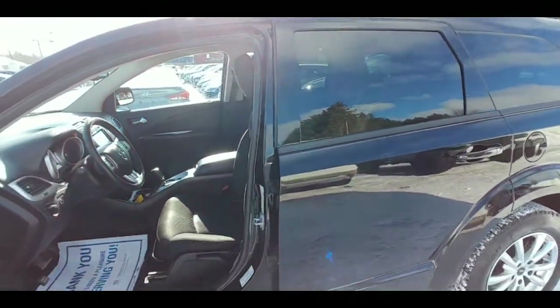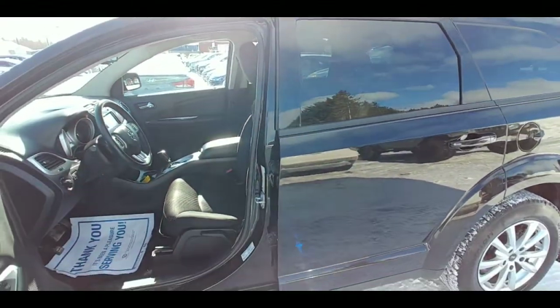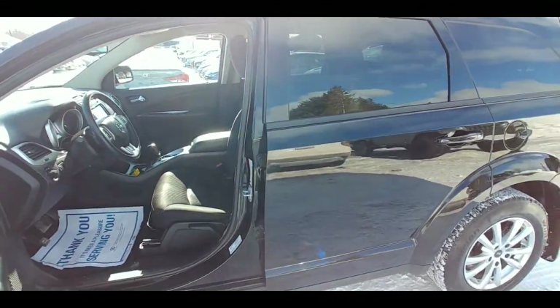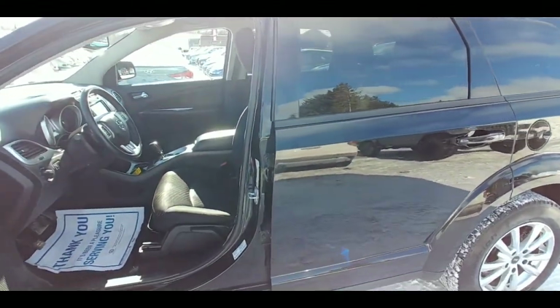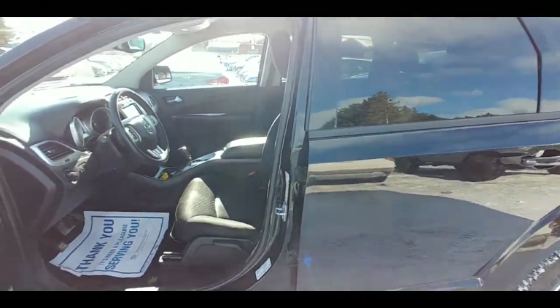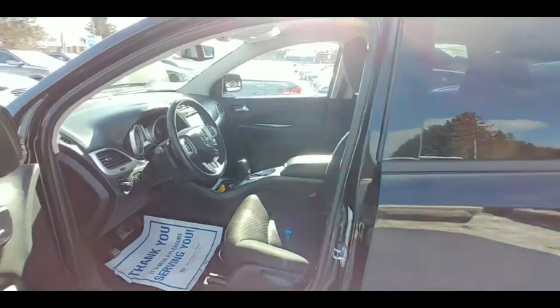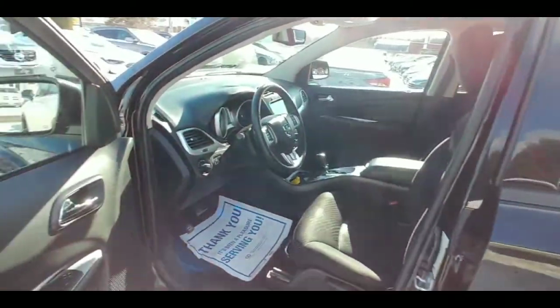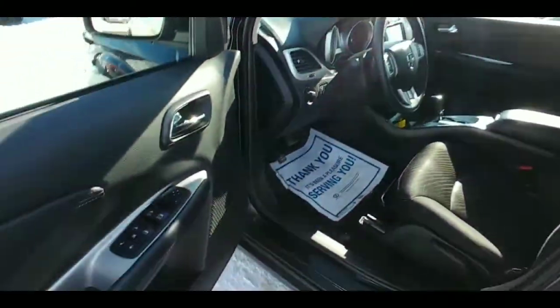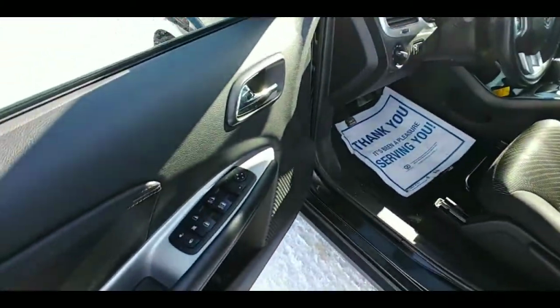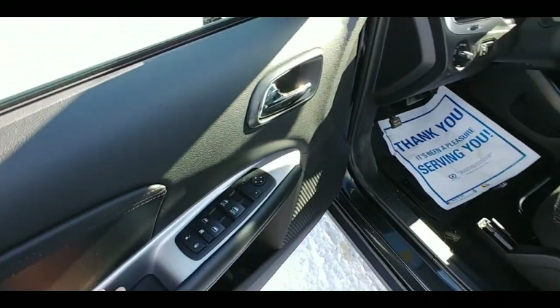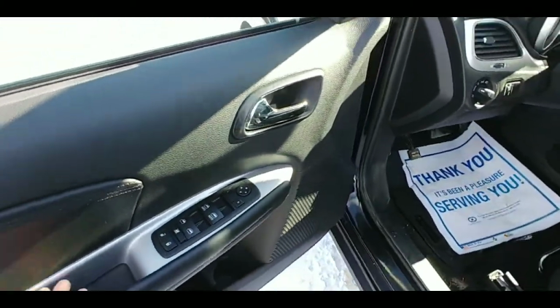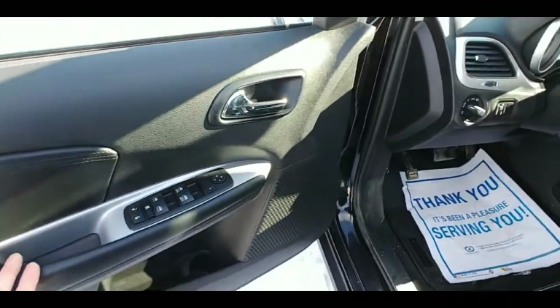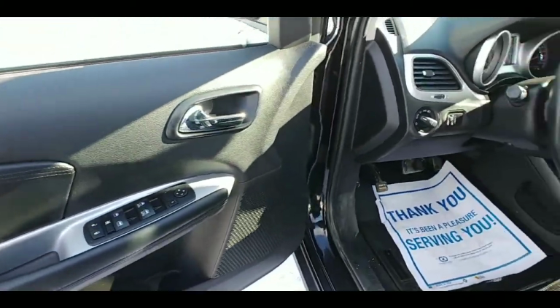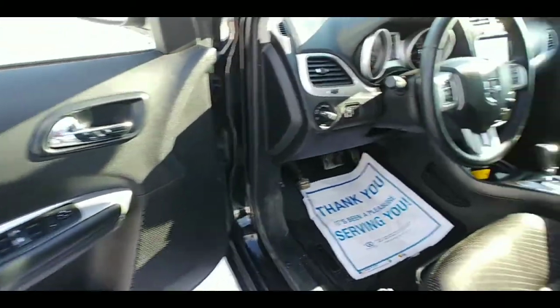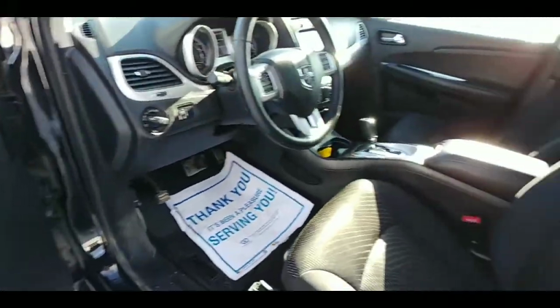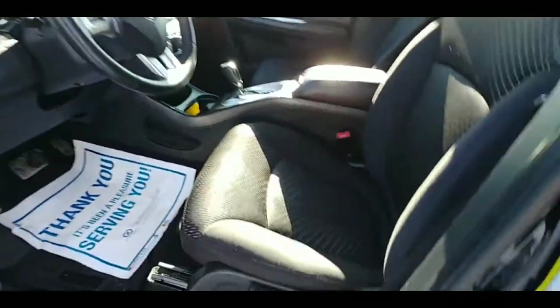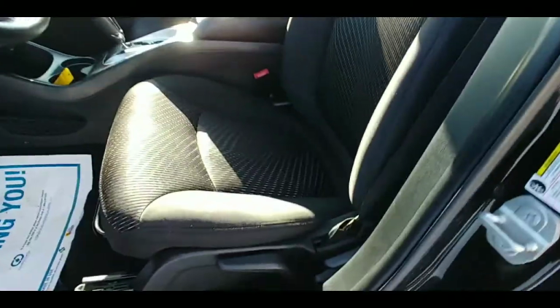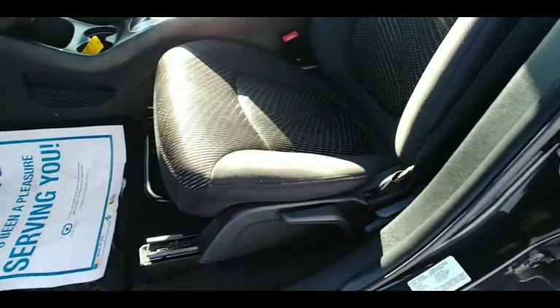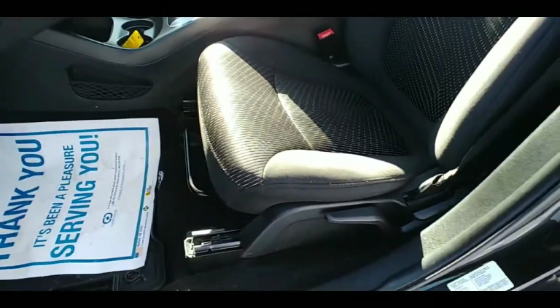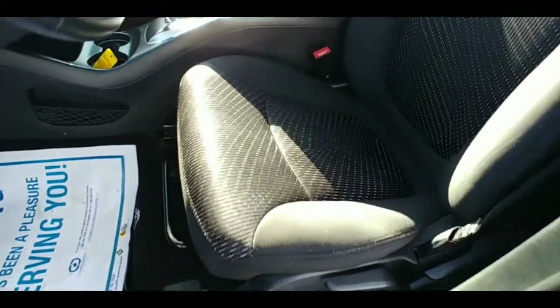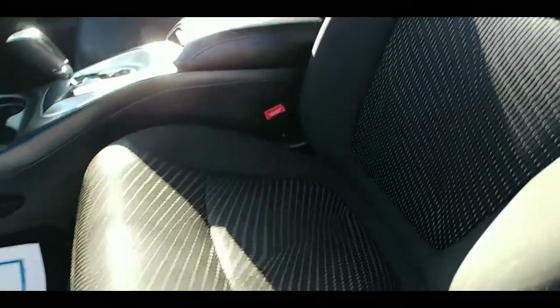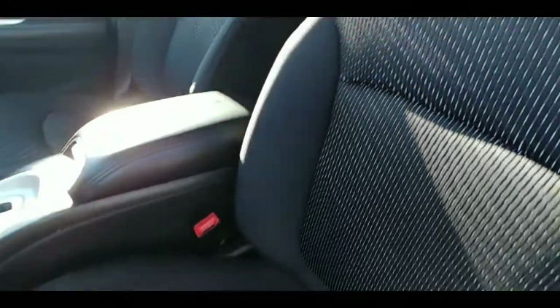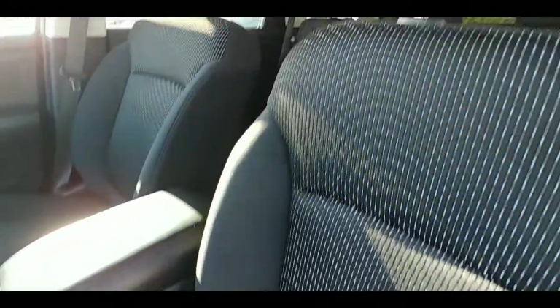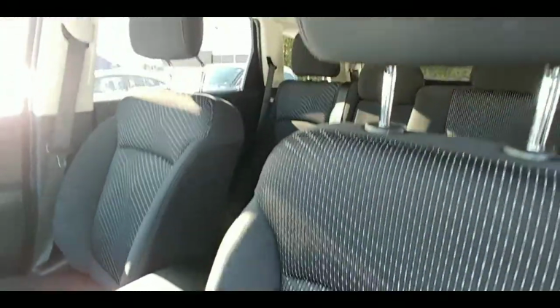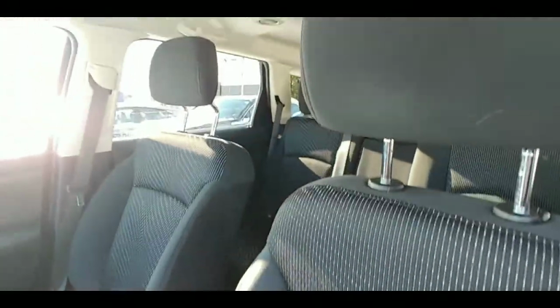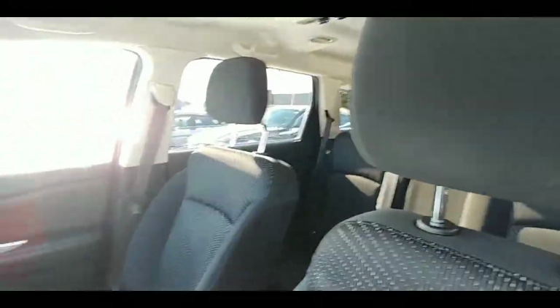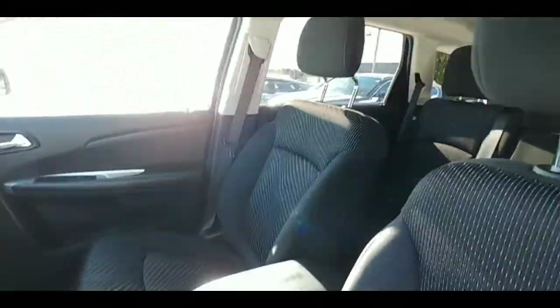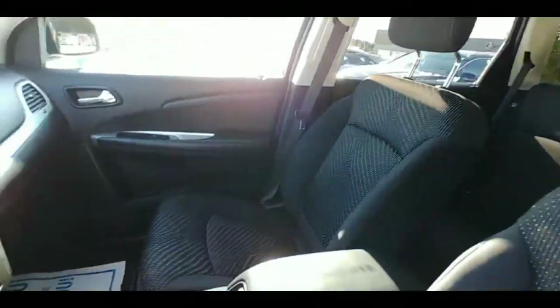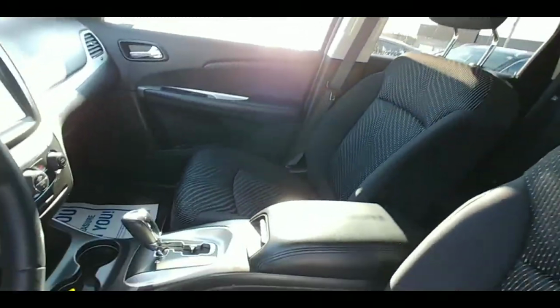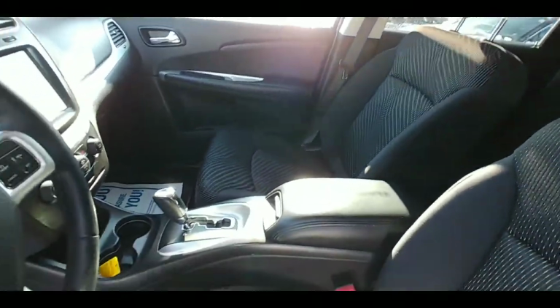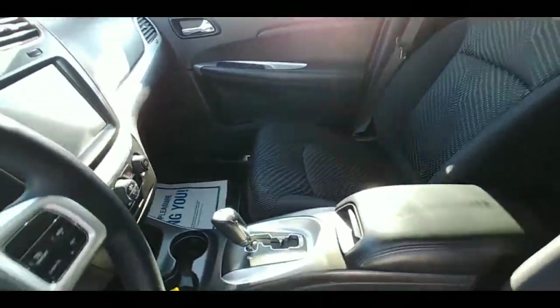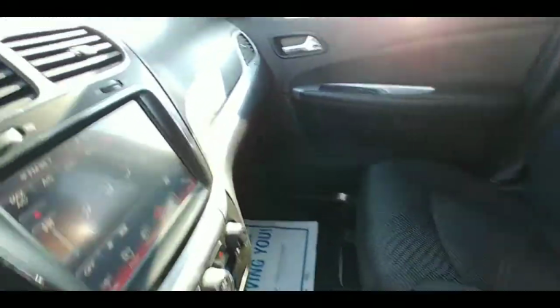The doors feature the lock/unlock button on the handle, and you've got your power windows and locks over here as well. Manual adjusting driver's seat, and we've got the black cloth interior coming inside here.